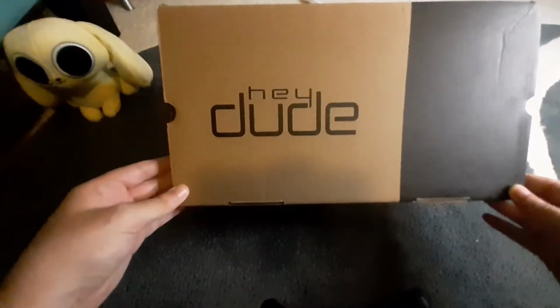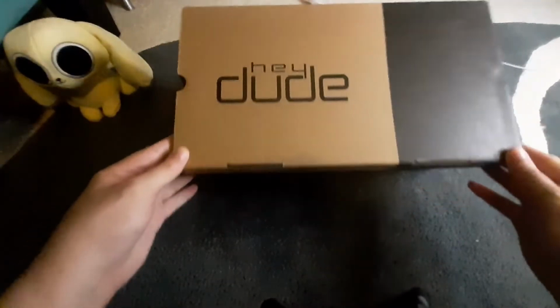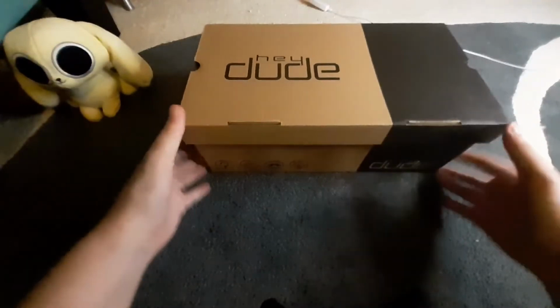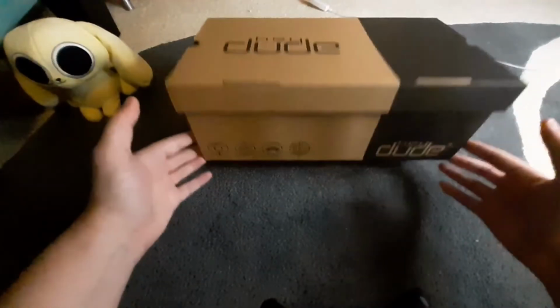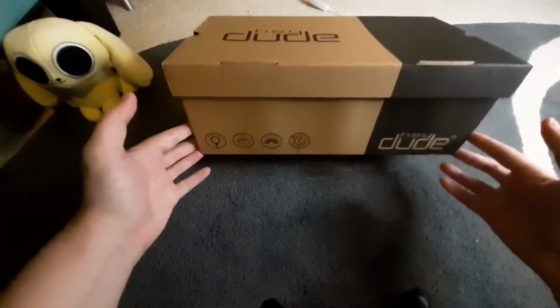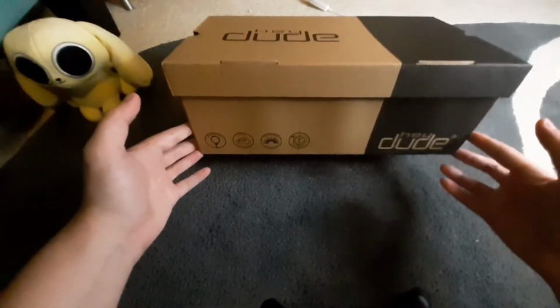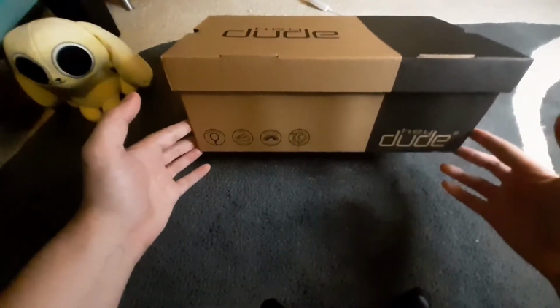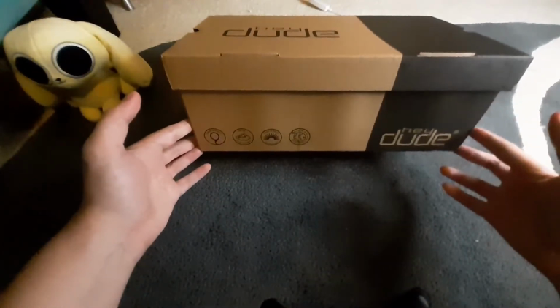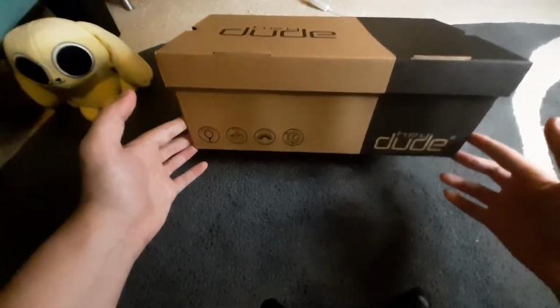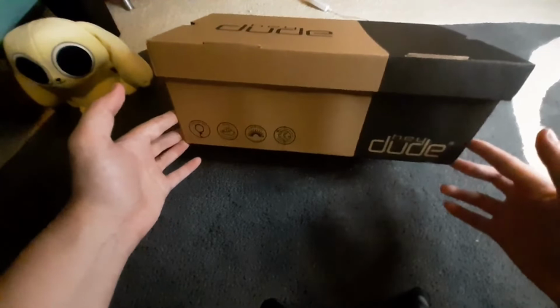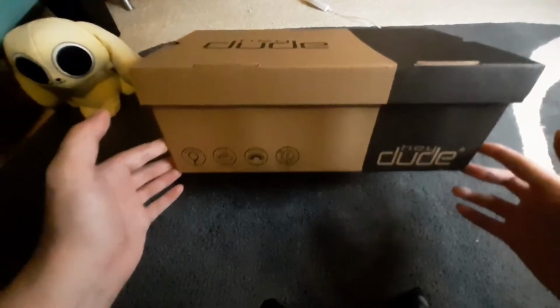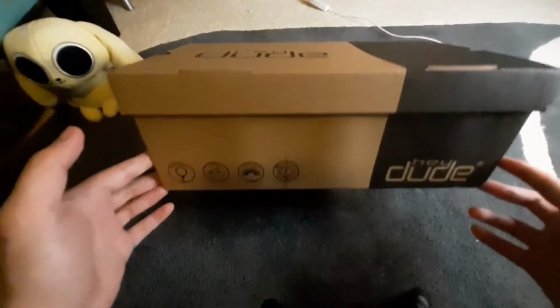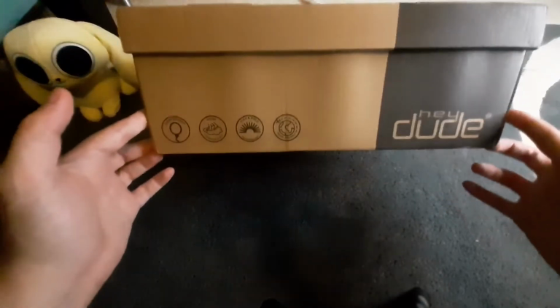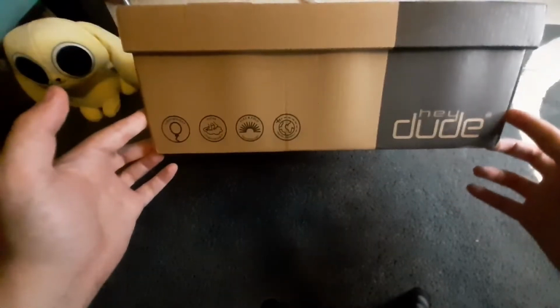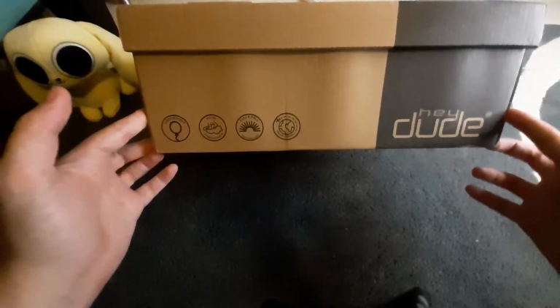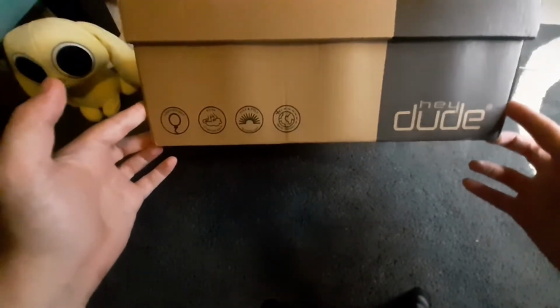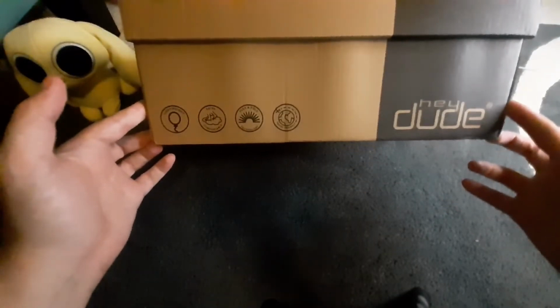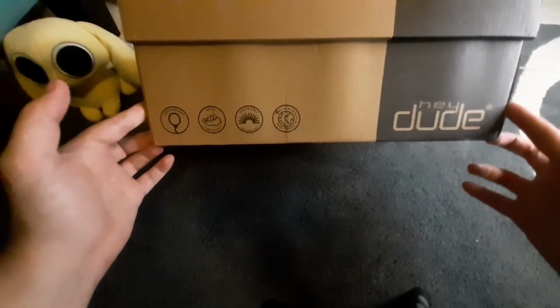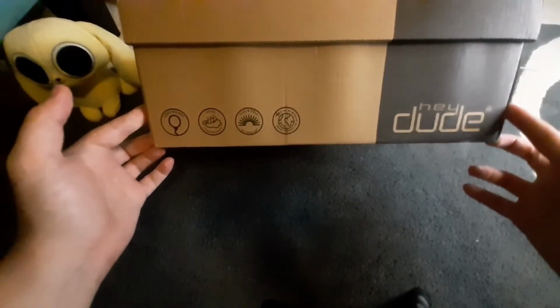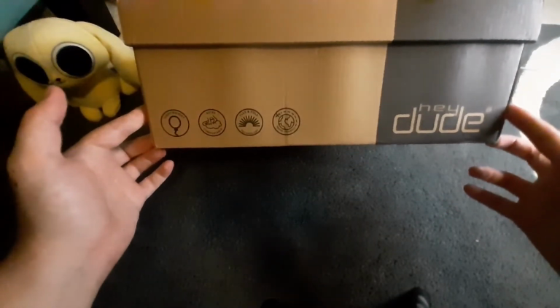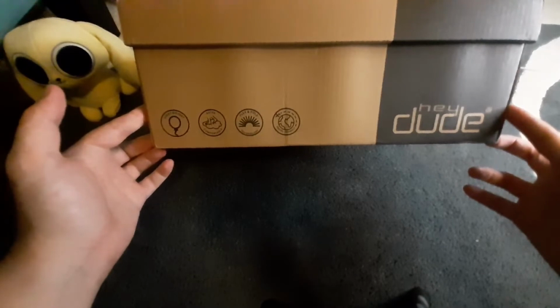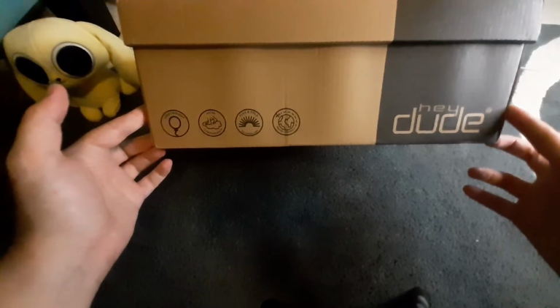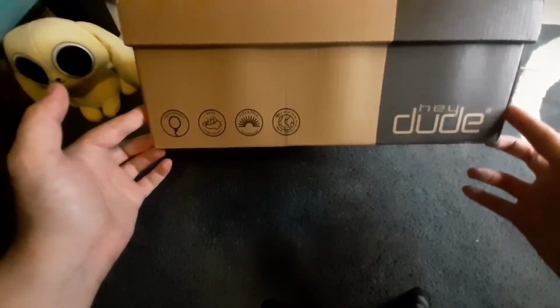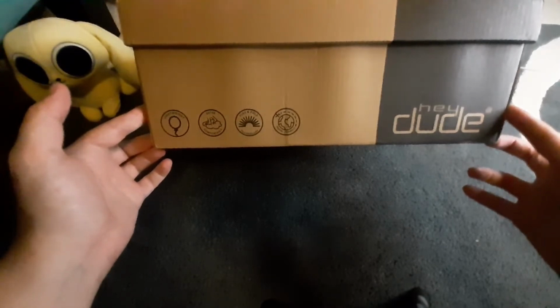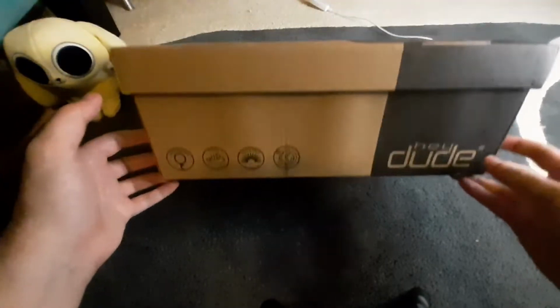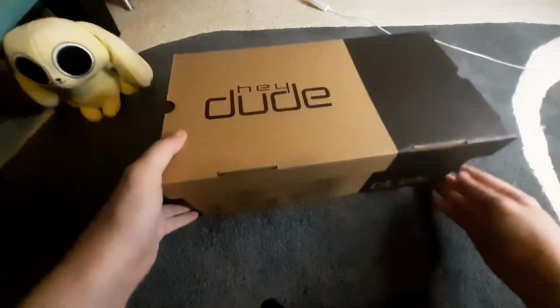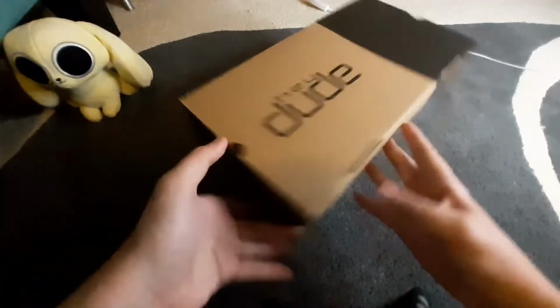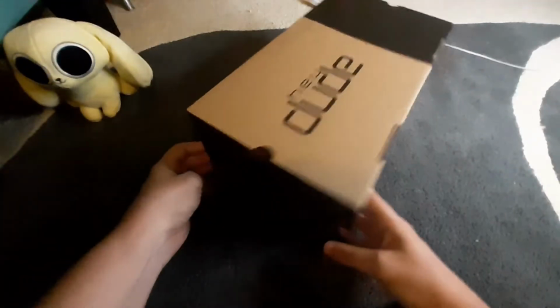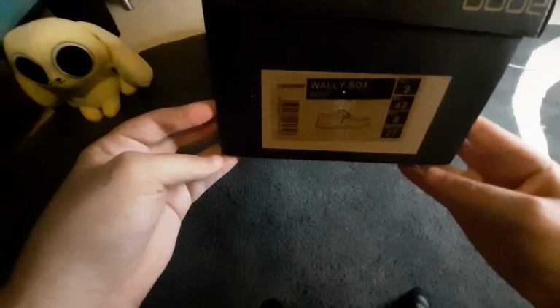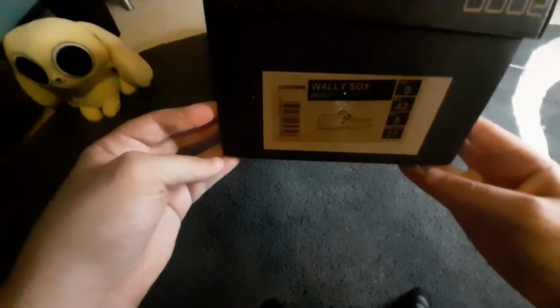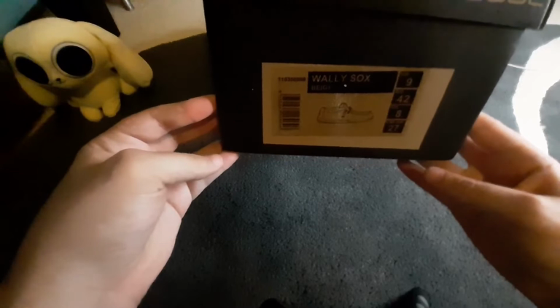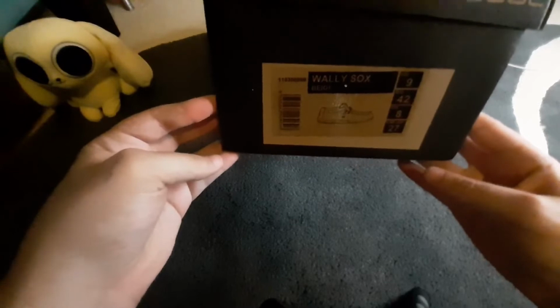Fortunately, this is not the same Hey Dude that is a subpar sitcom from 90s Nickelodeon. This is a pair of shoes. Looks like it's made for more comfort in mind. This is the Wally Socks Beige Edition.